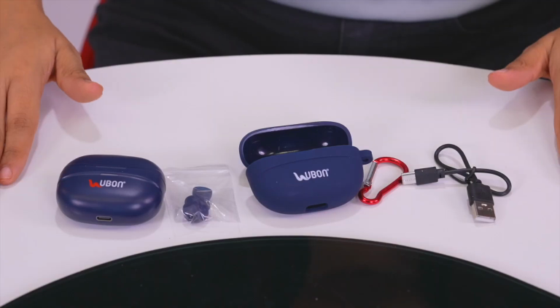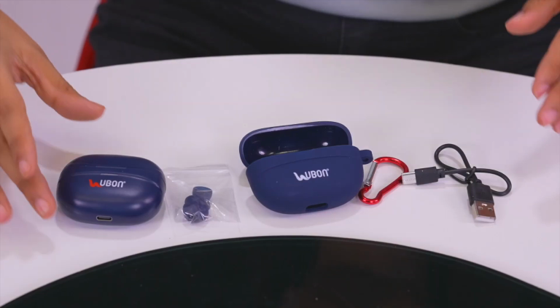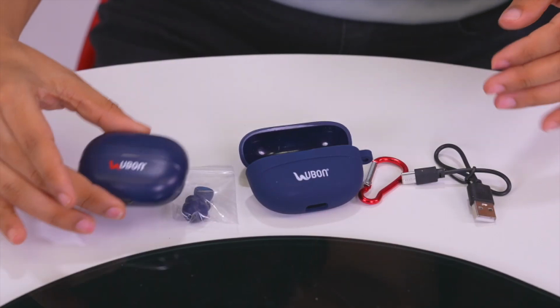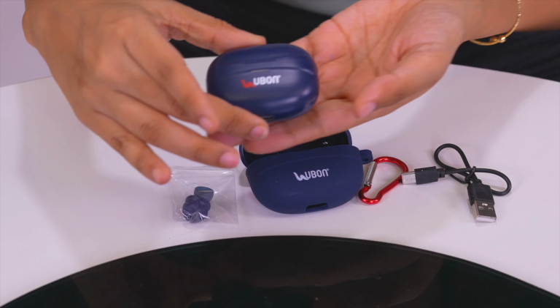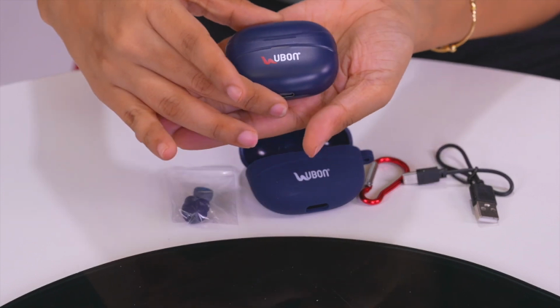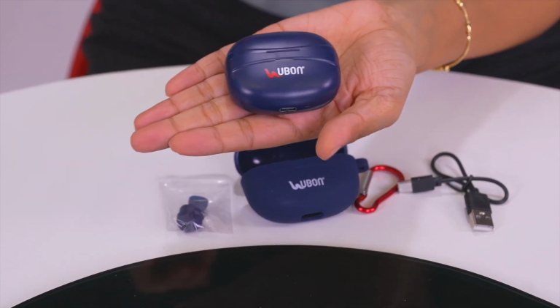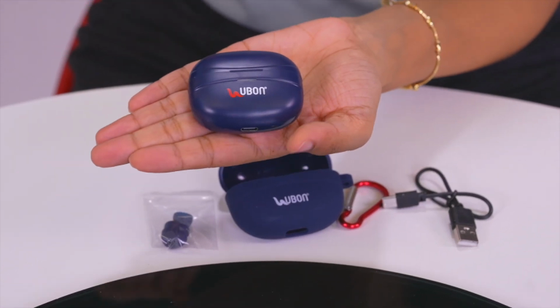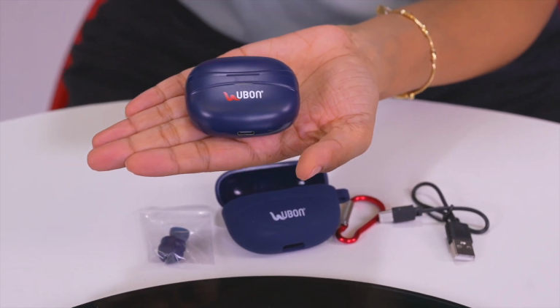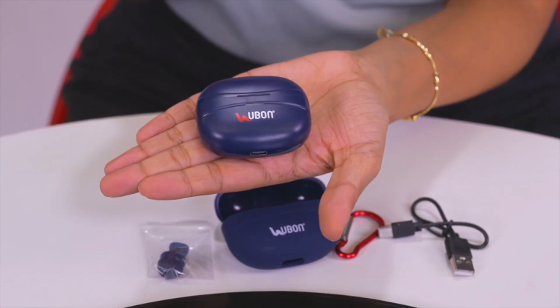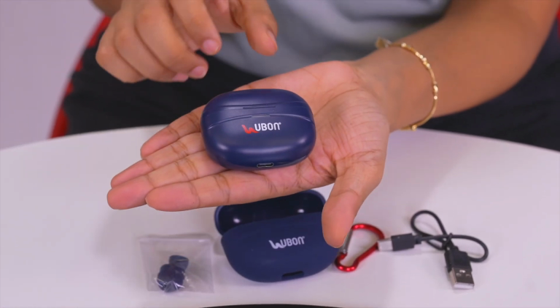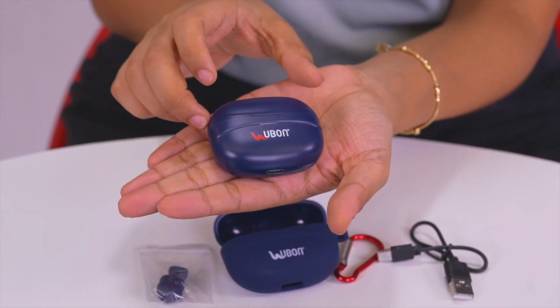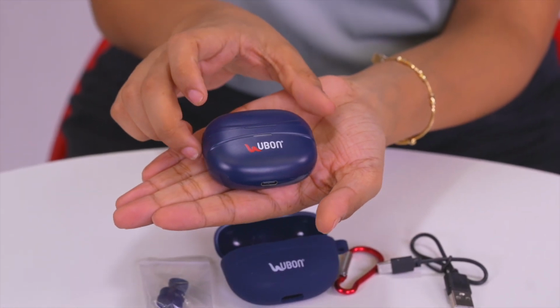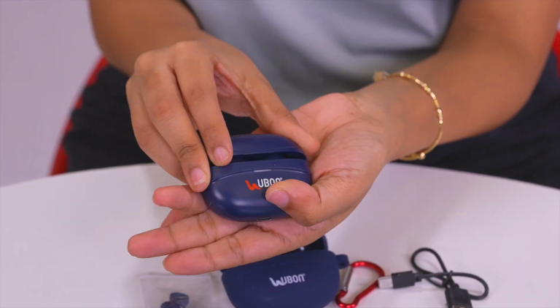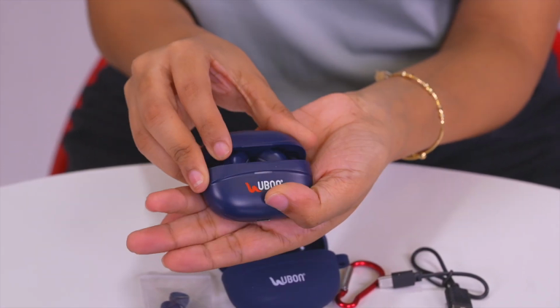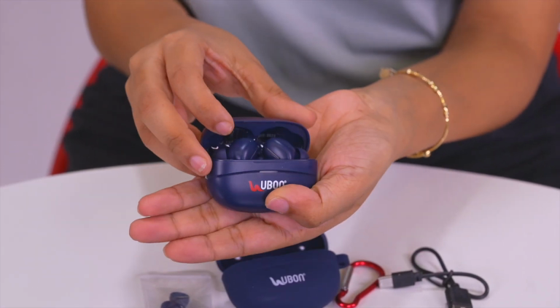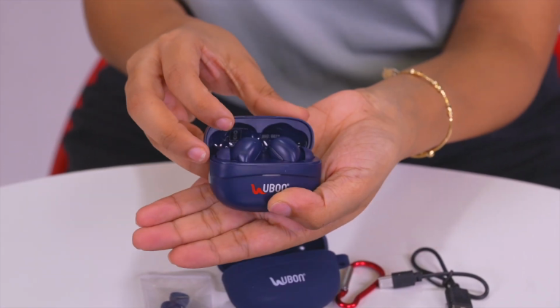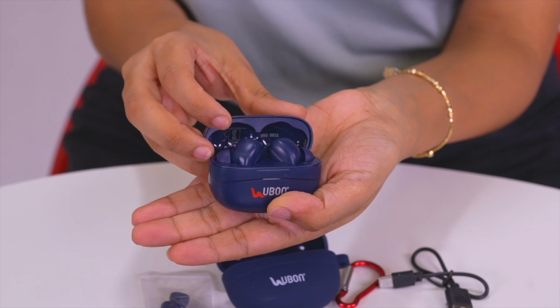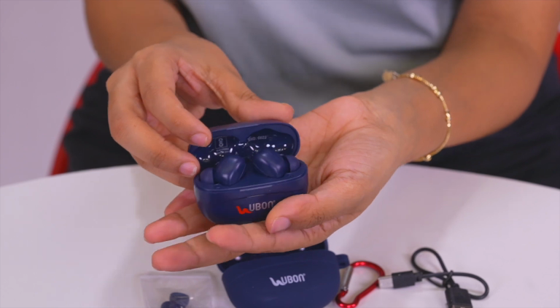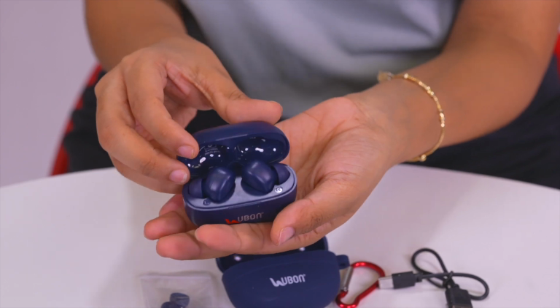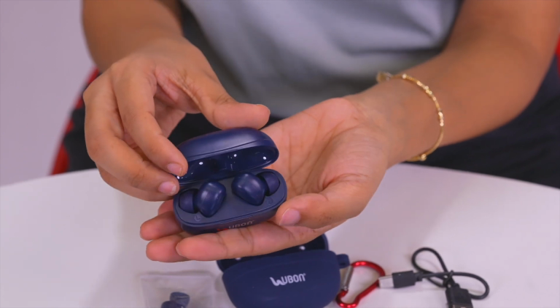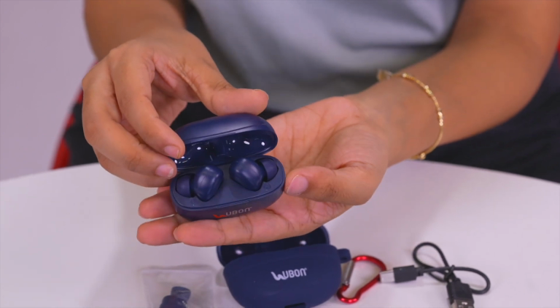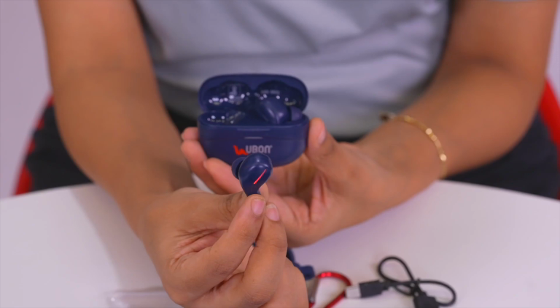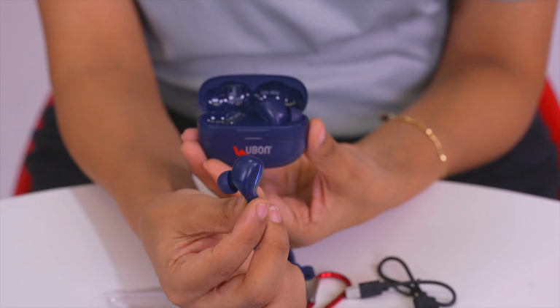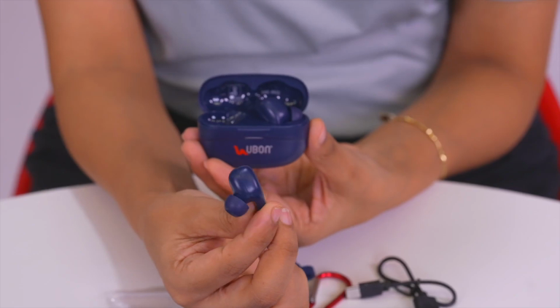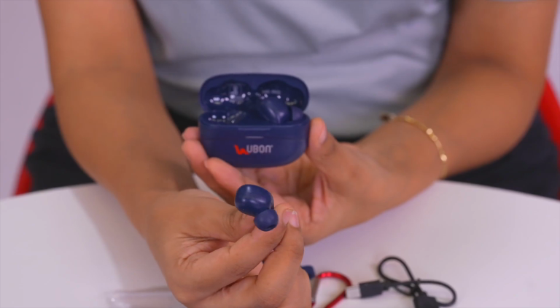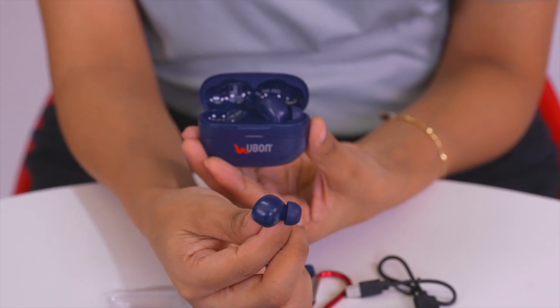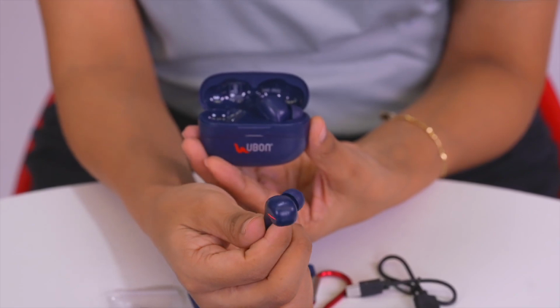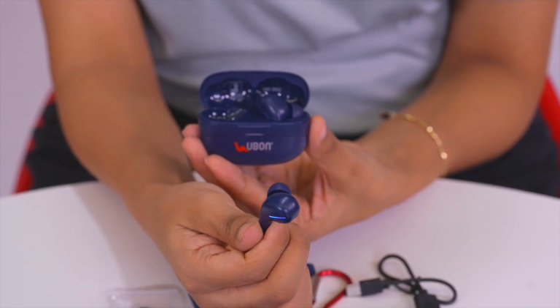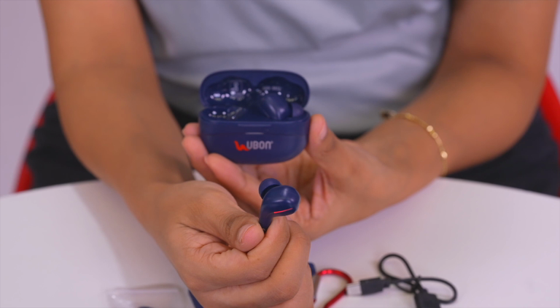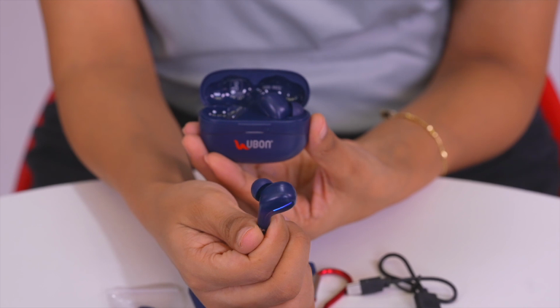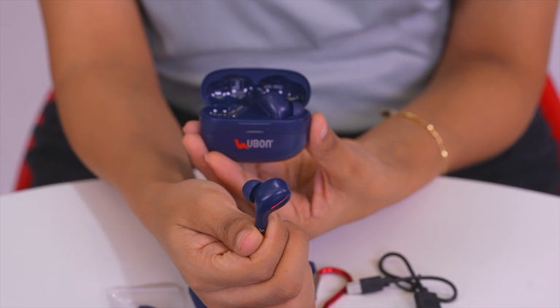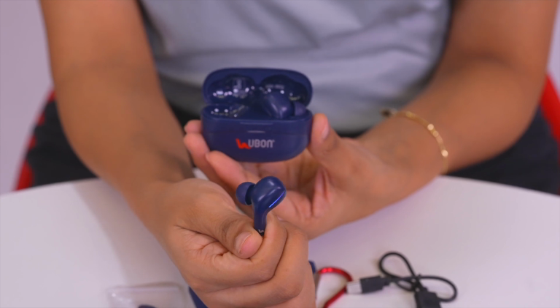Now it's time to unbox the earbud. Let's do it! This is a statement that these earbuds are very cool.